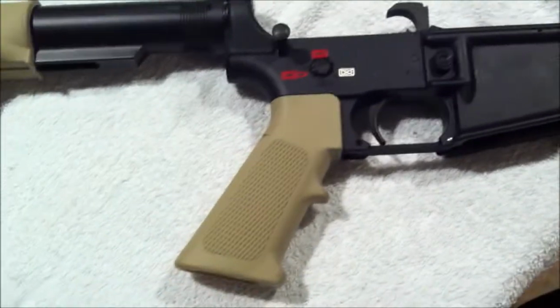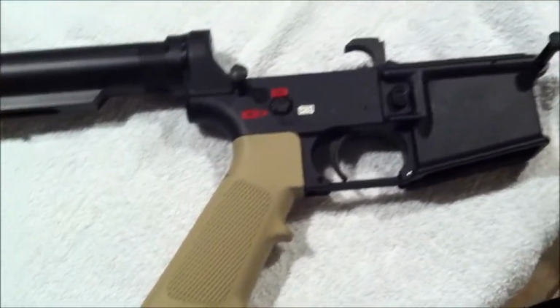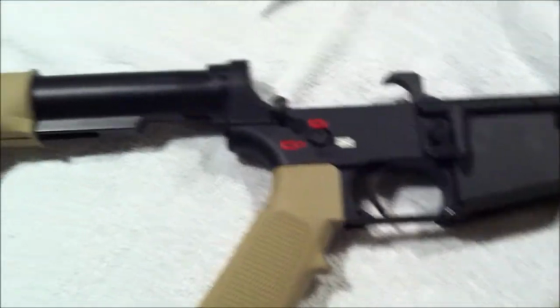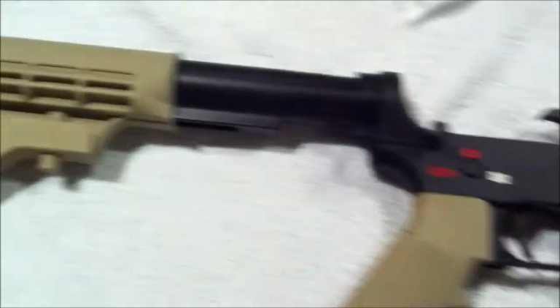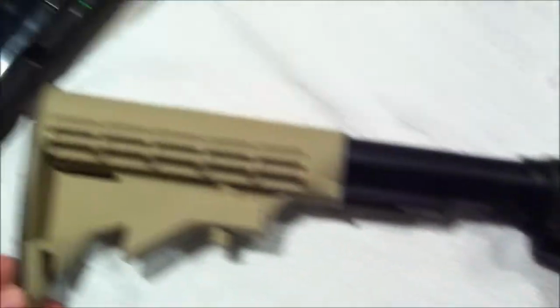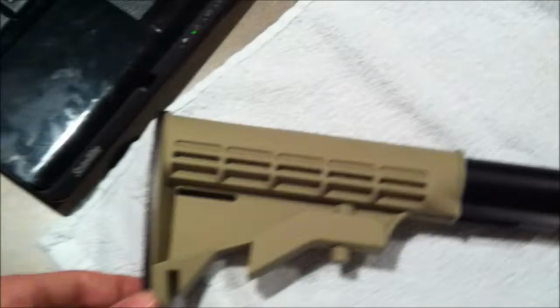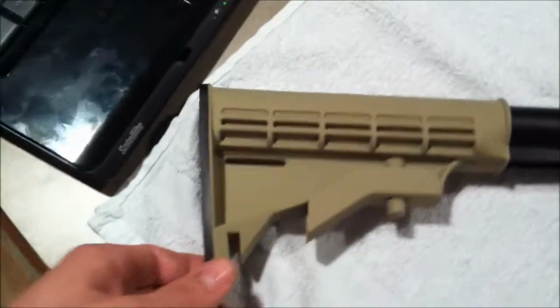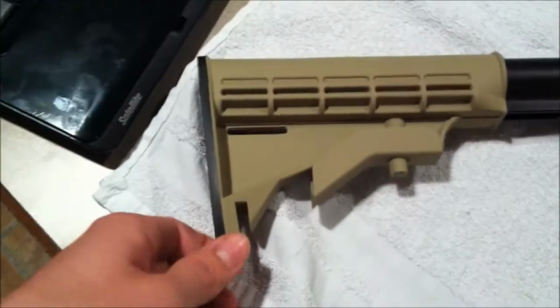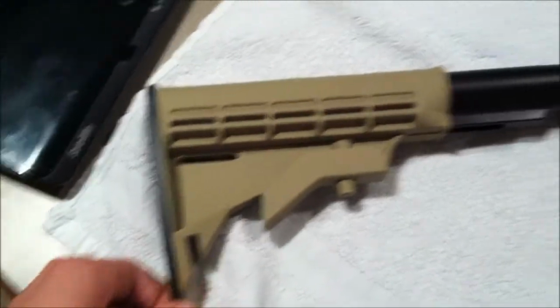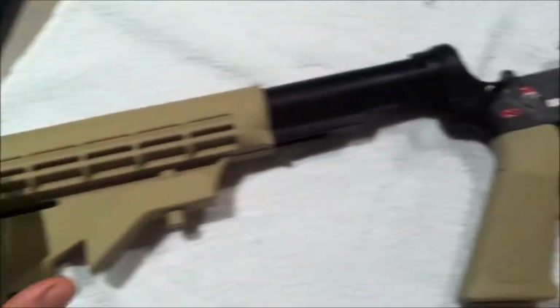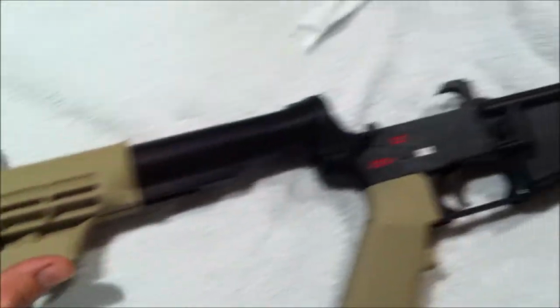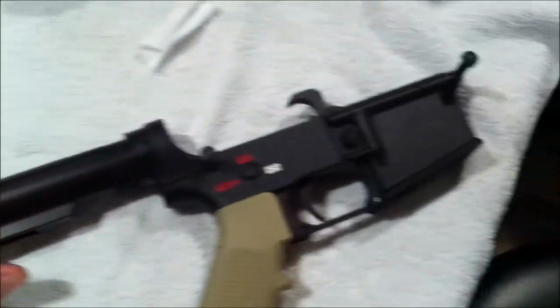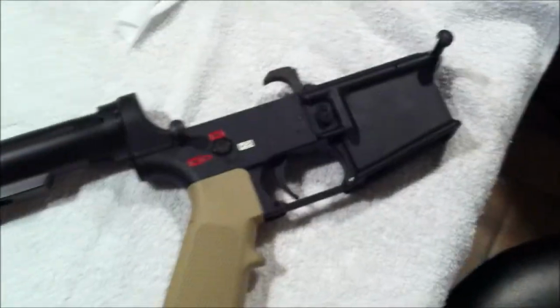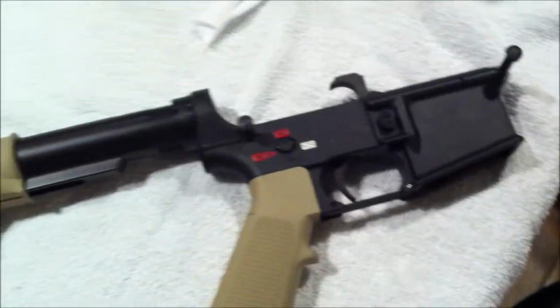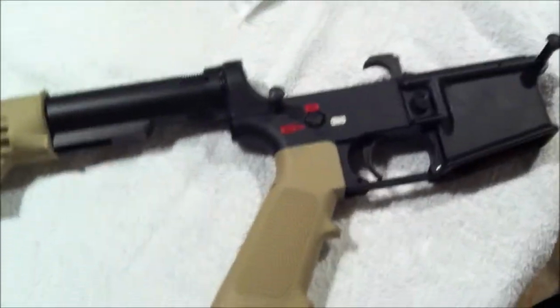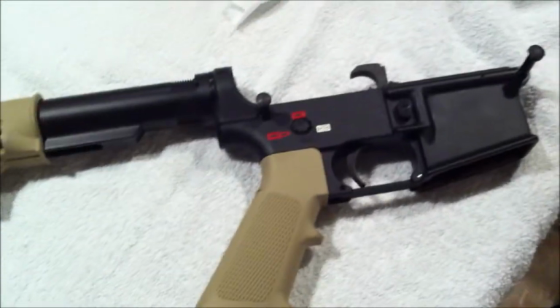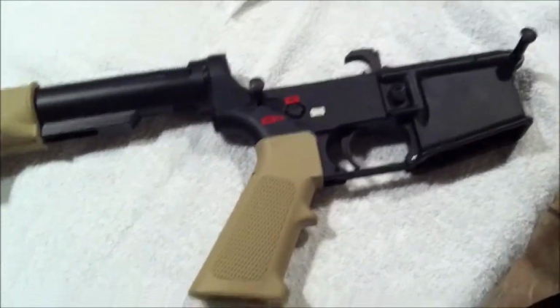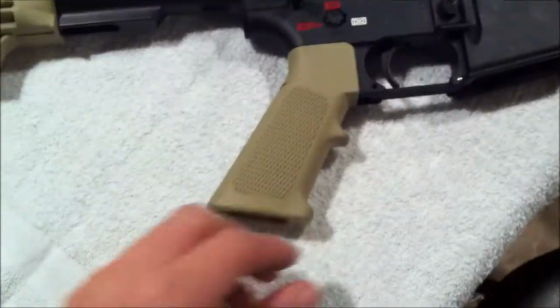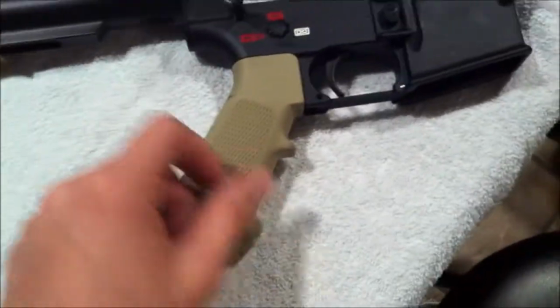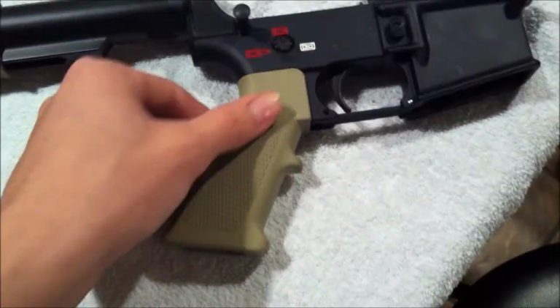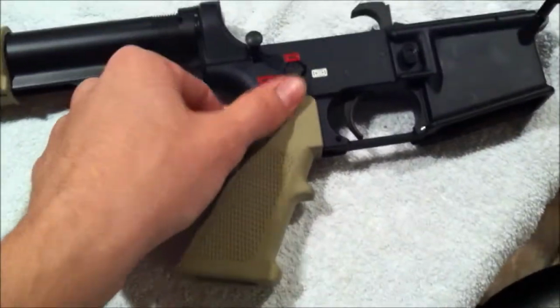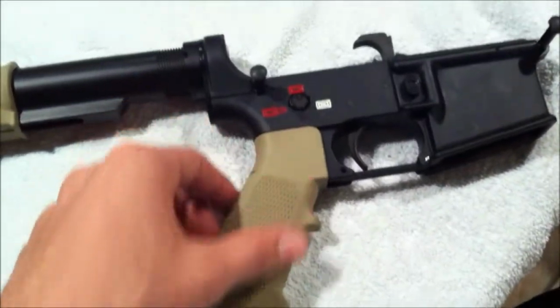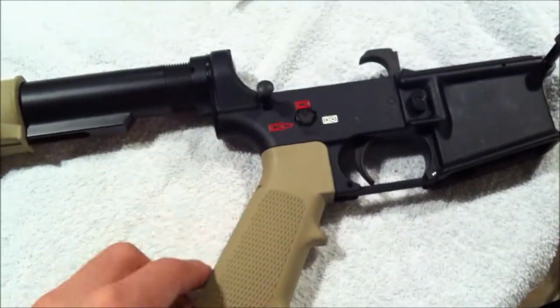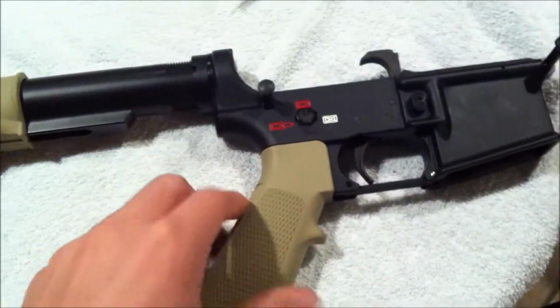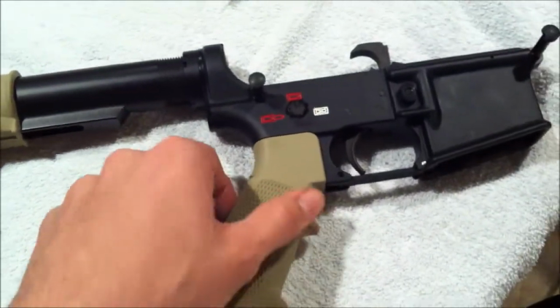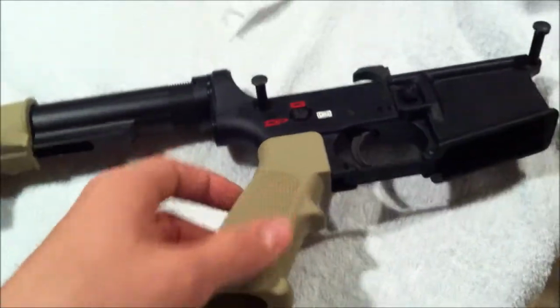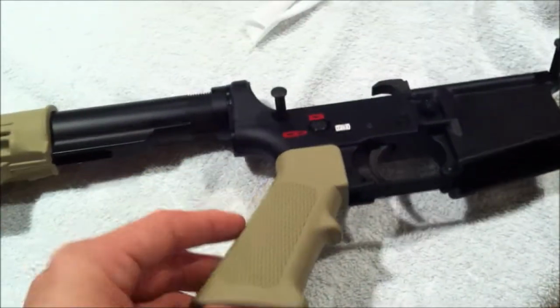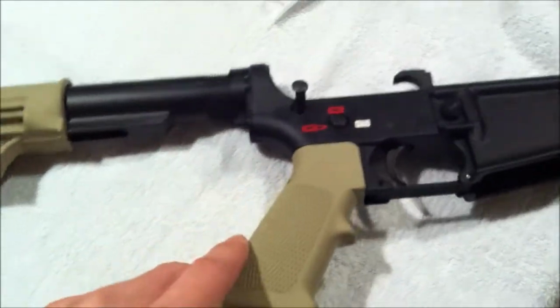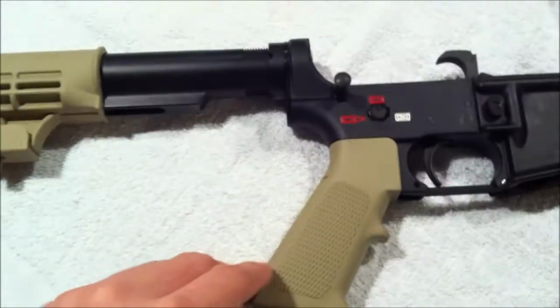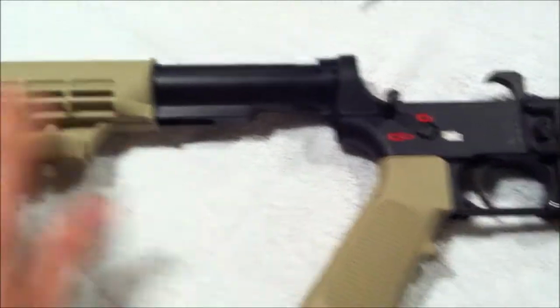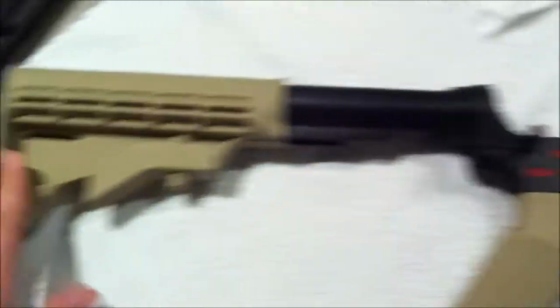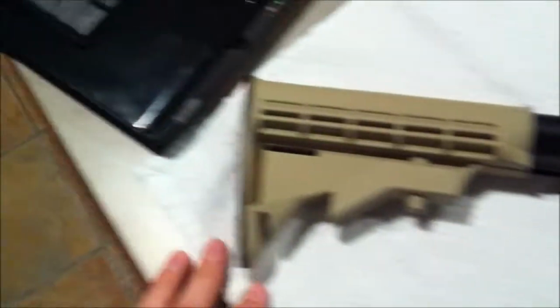I mean, I didn't really teach you guys much, but this is just more of an update video. I did get this done — this lower, this pistol grip — it's painted, it's finished, and it turned out pretty good too.